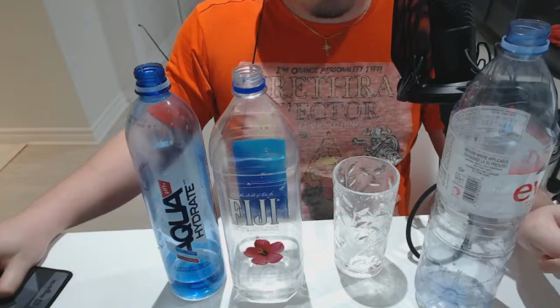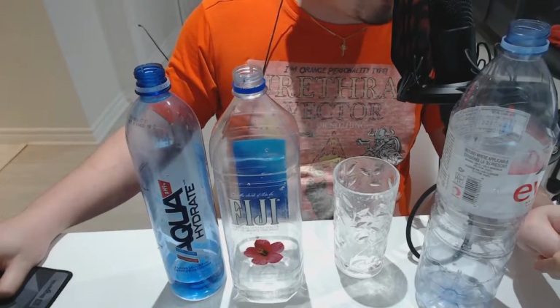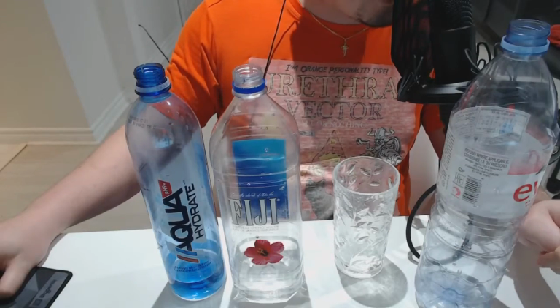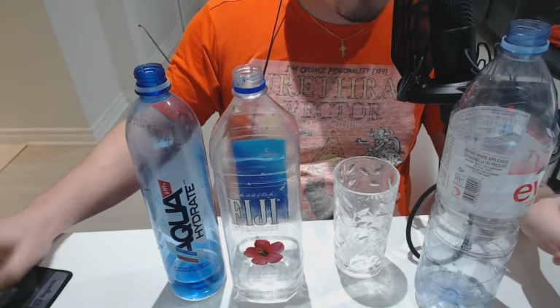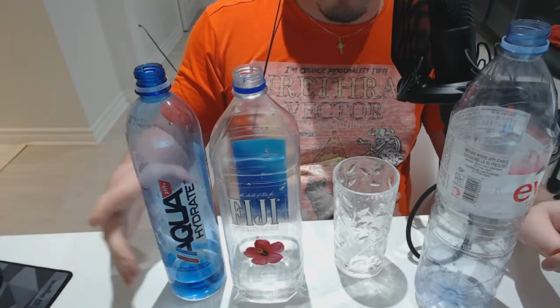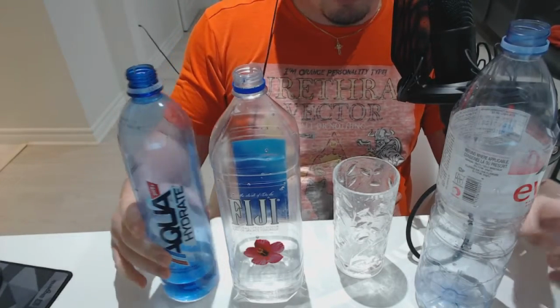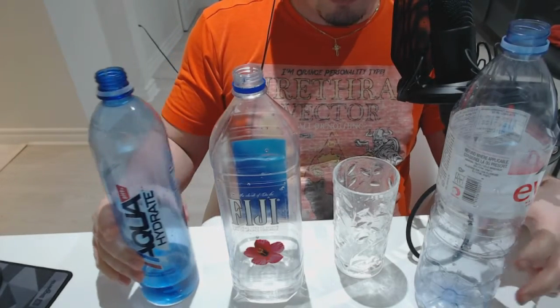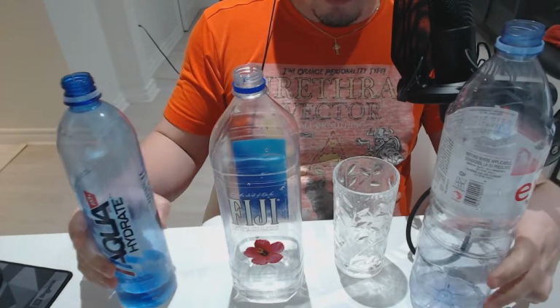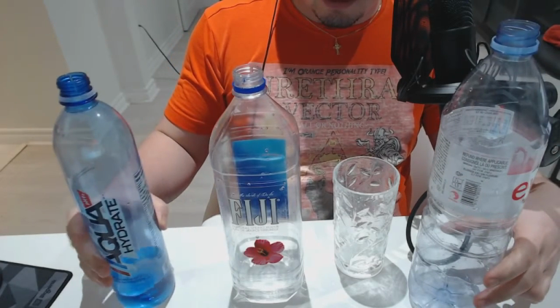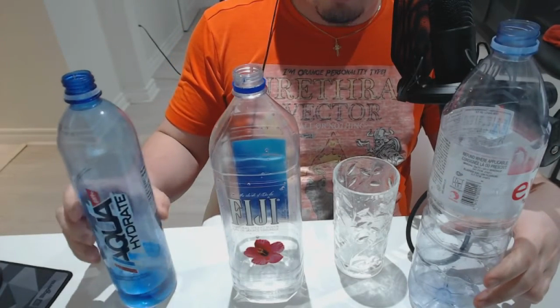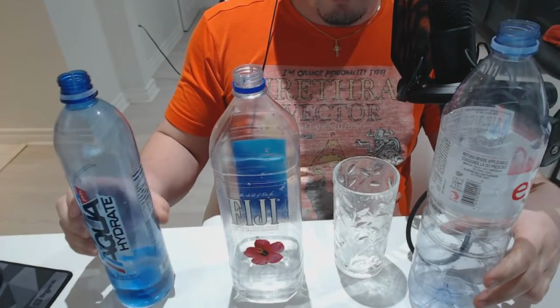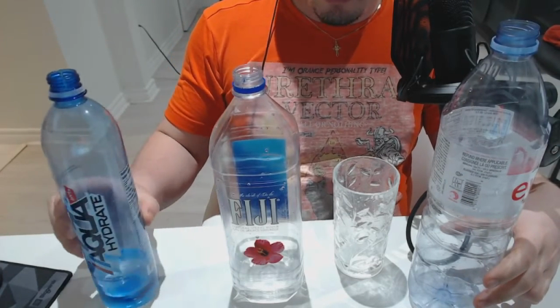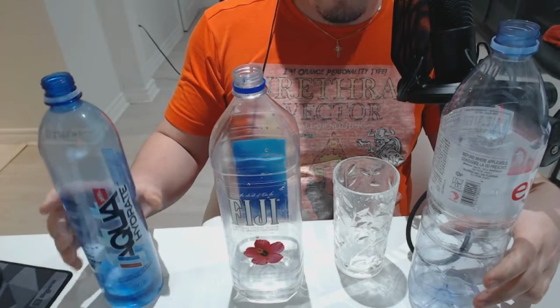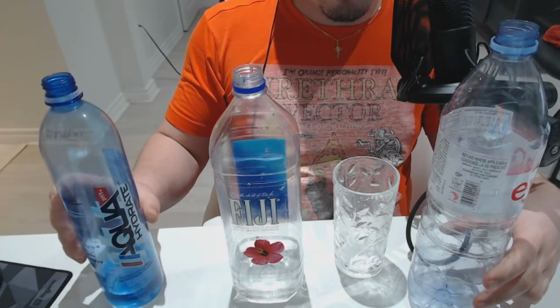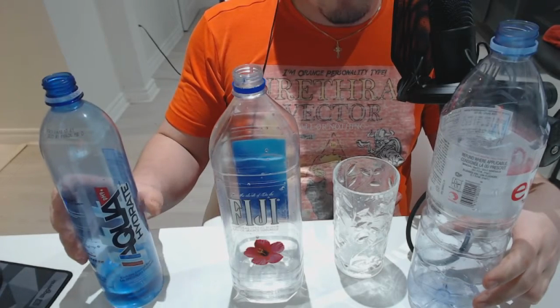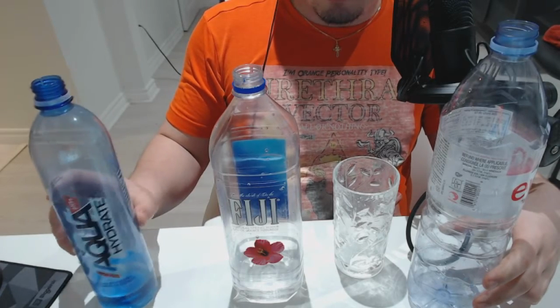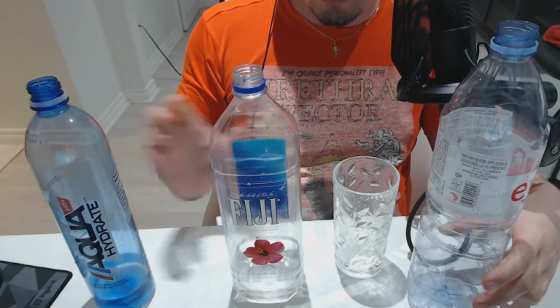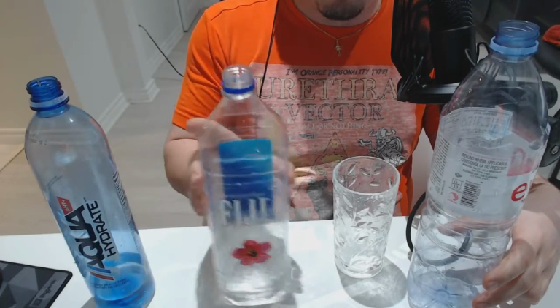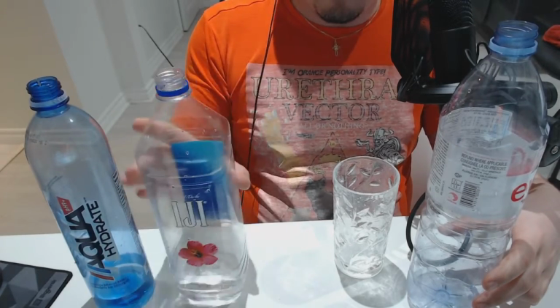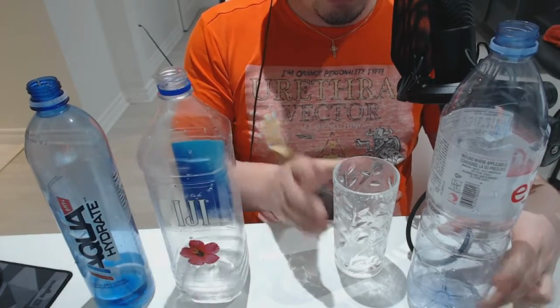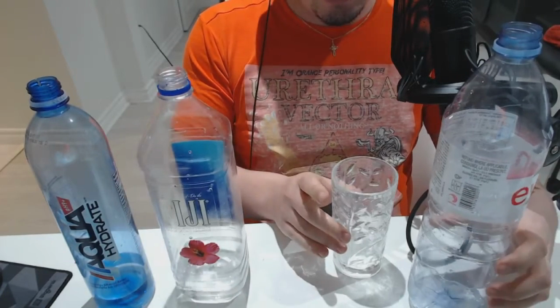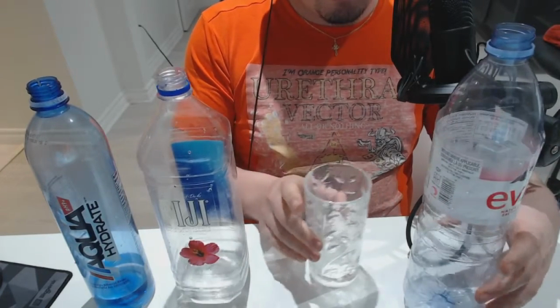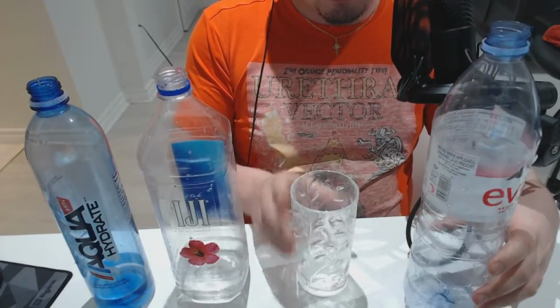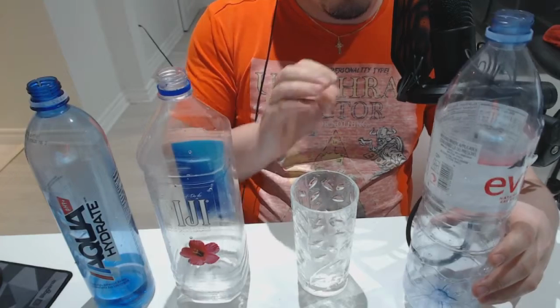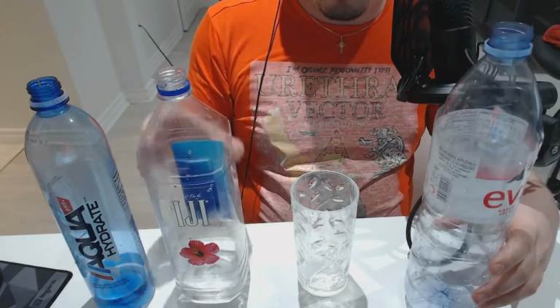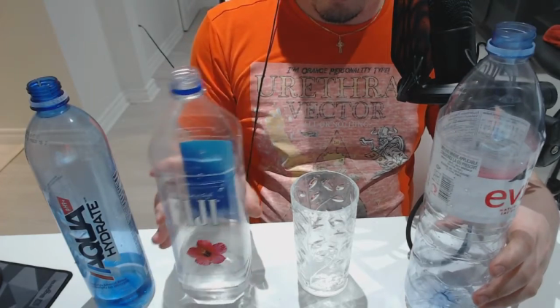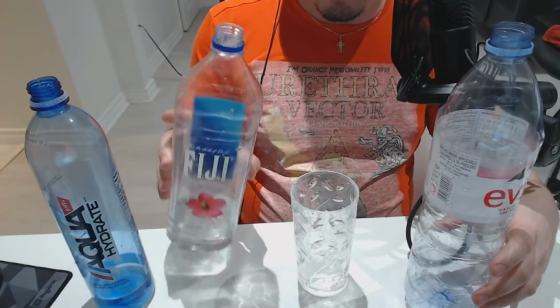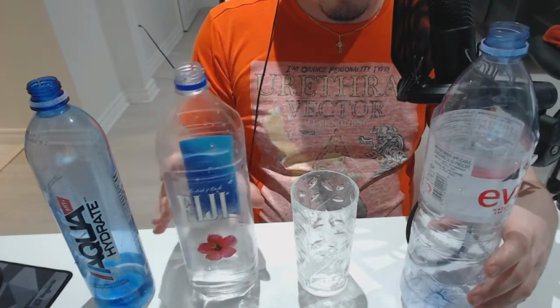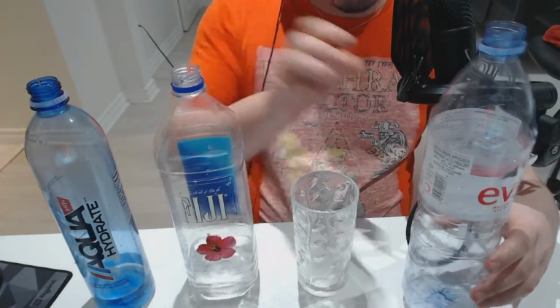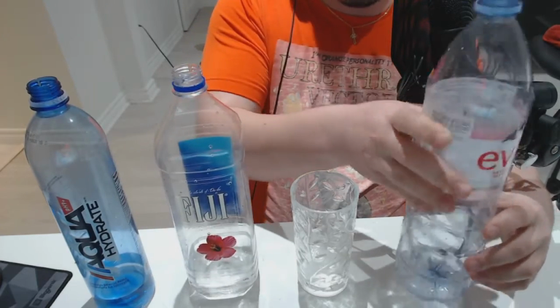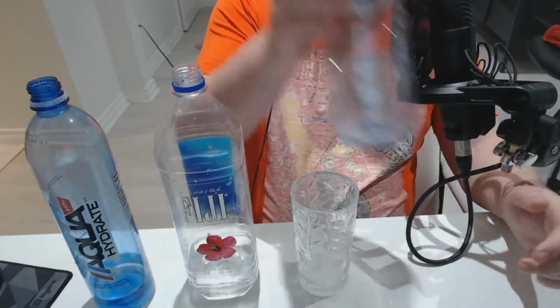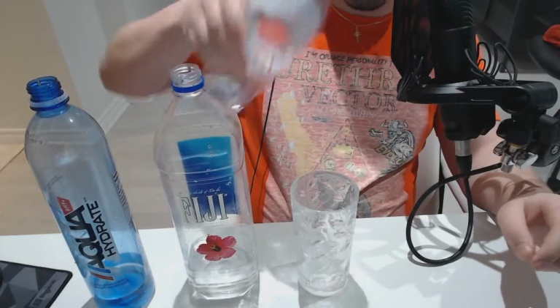Hey guys, so today we're going to be doing something a little different. I bought three different types of waters — Aqua Hydrate, Fiji, and Avion — and today we're going to be mixing them into a cup. First I'm gonna pour...